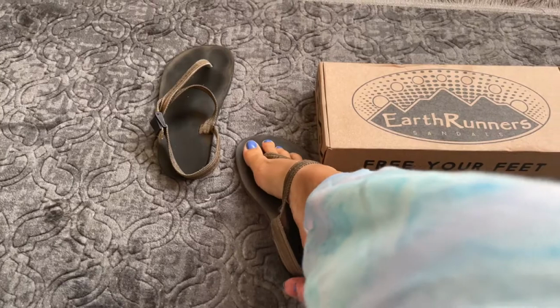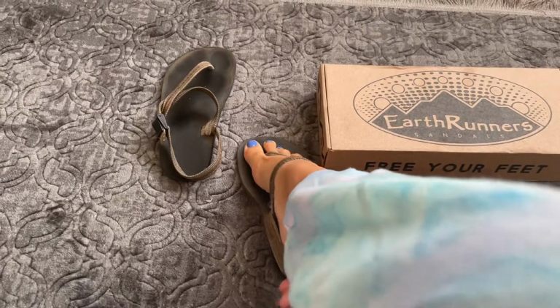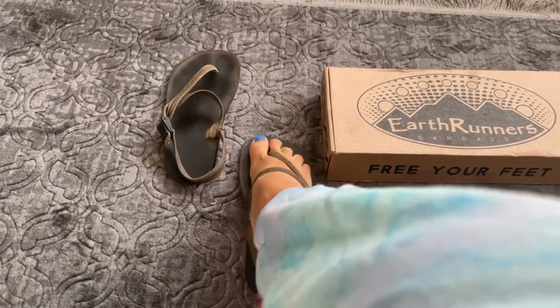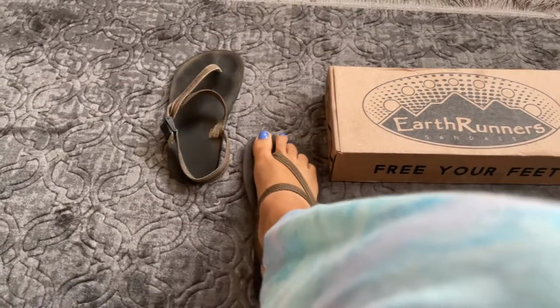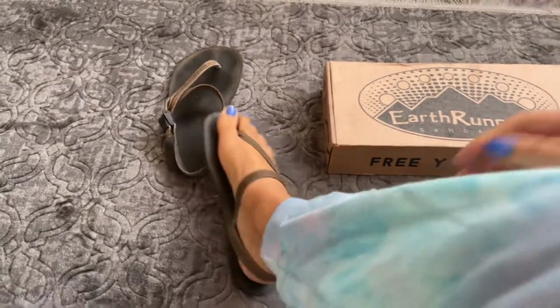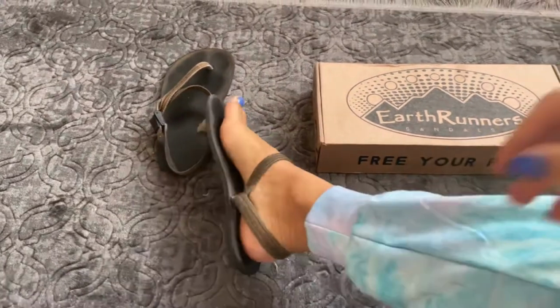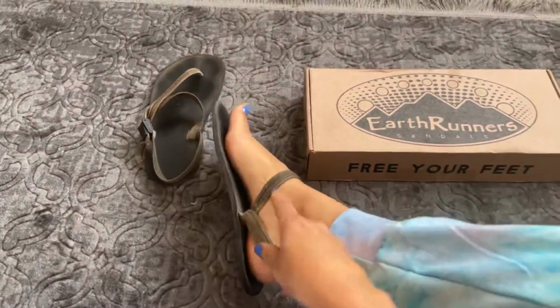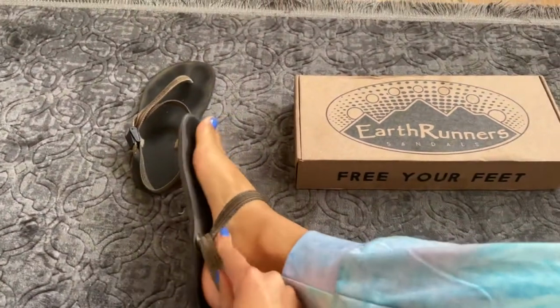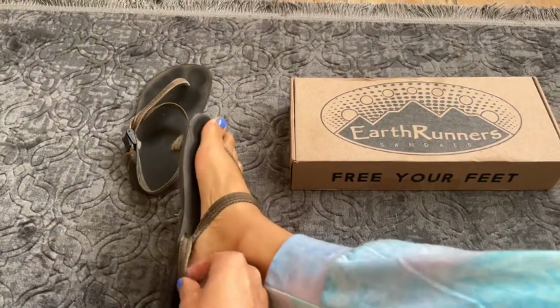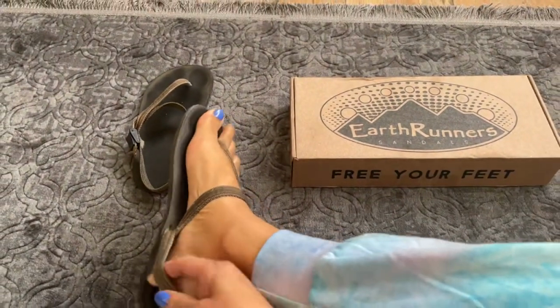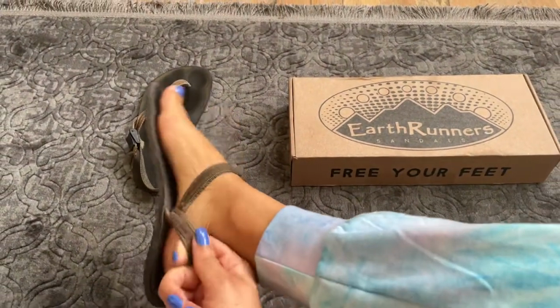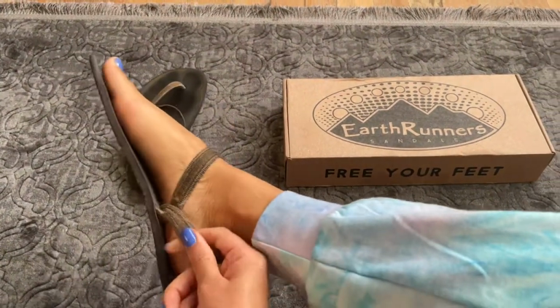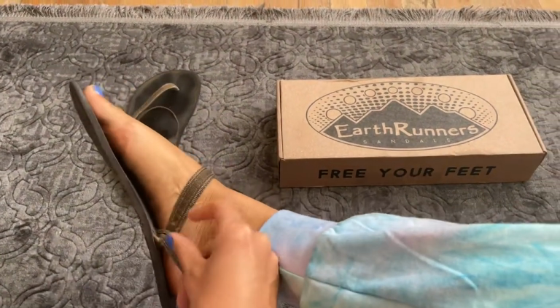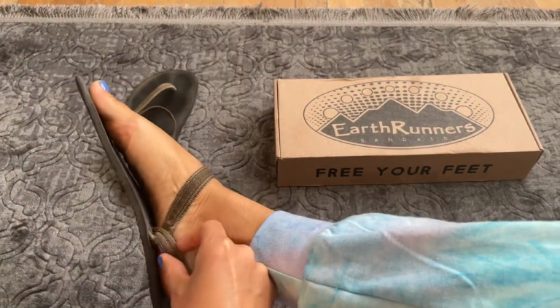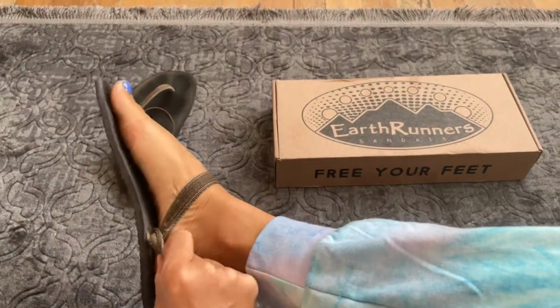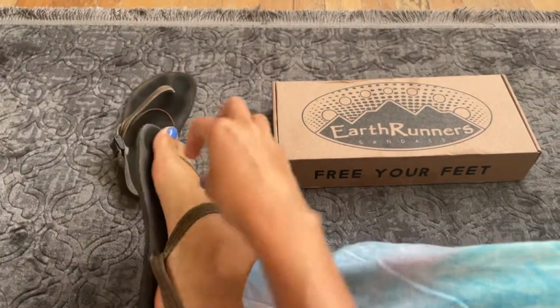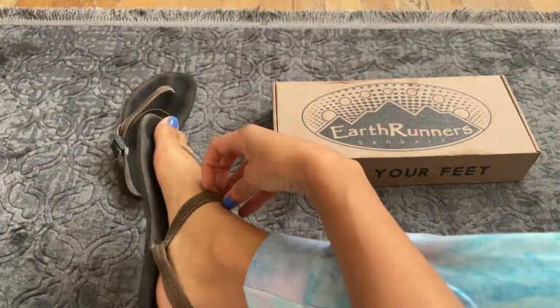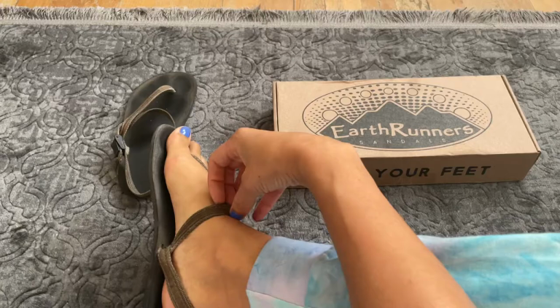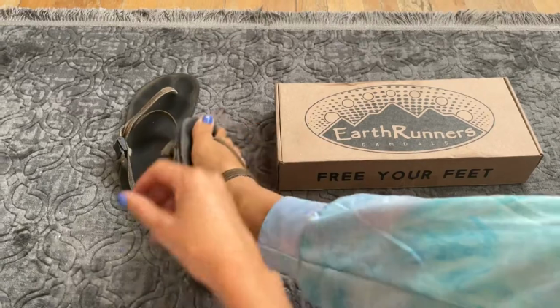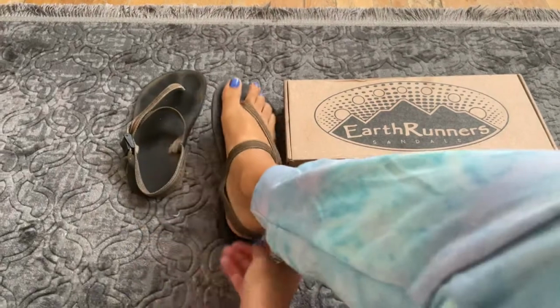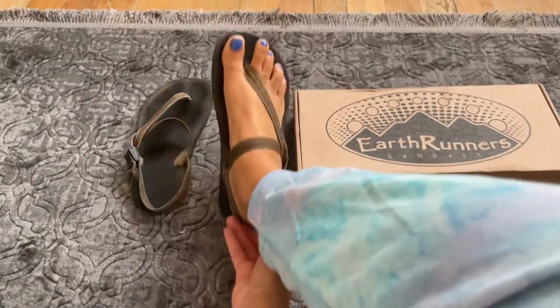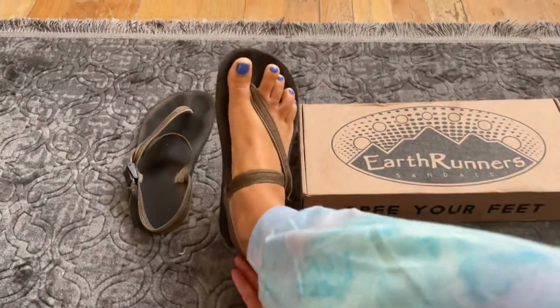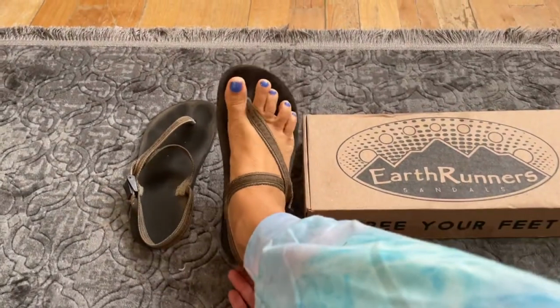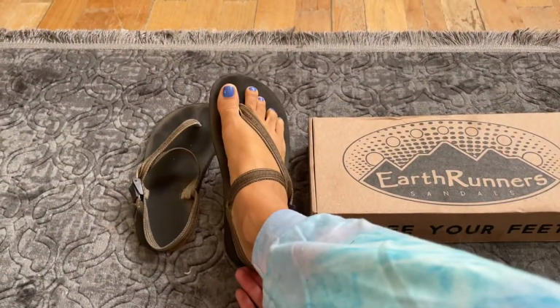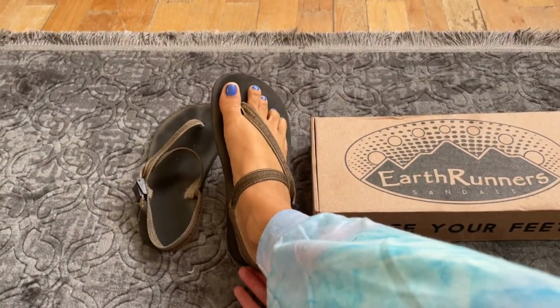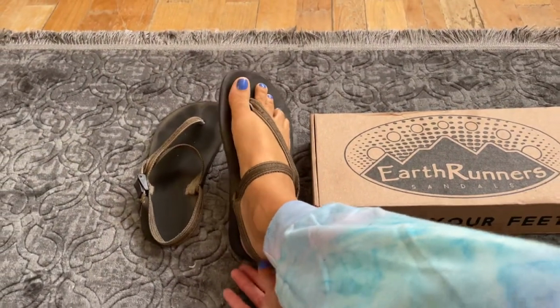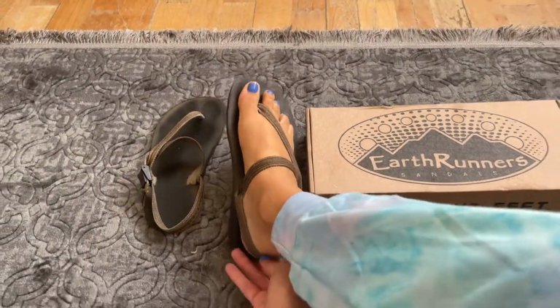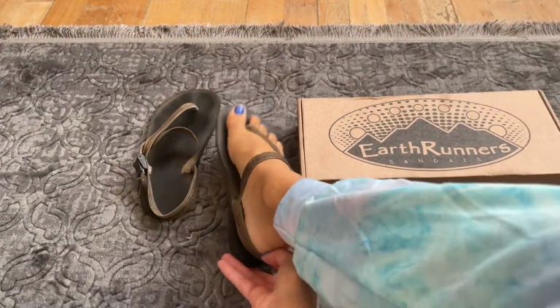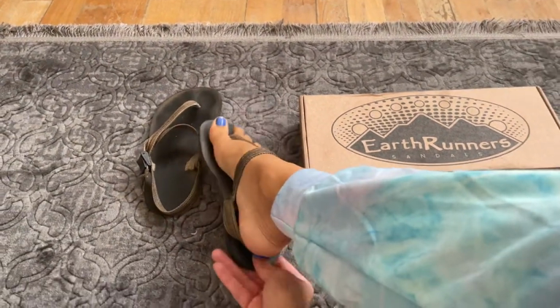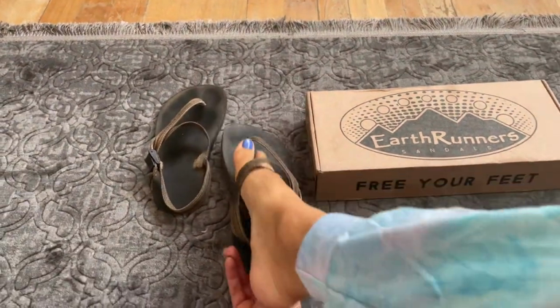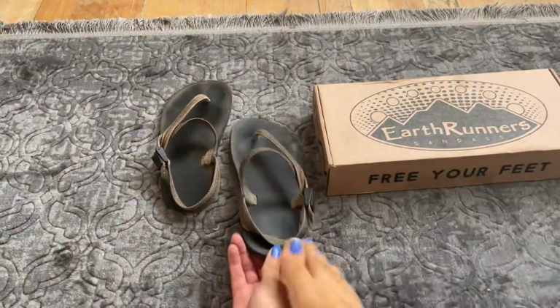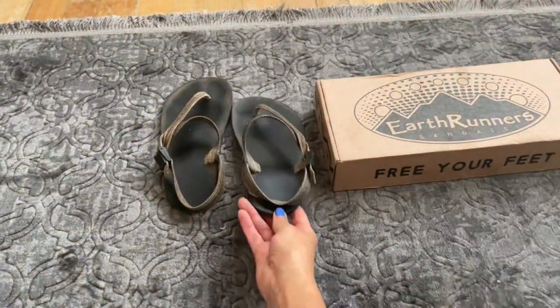They still work just fine. The laces have just been worn a lot for two years, so I got a new pair. But I love these.